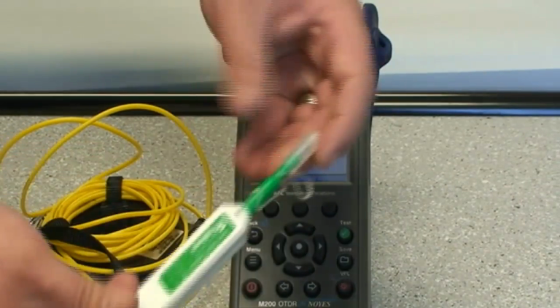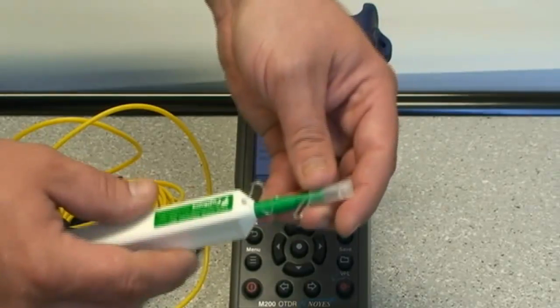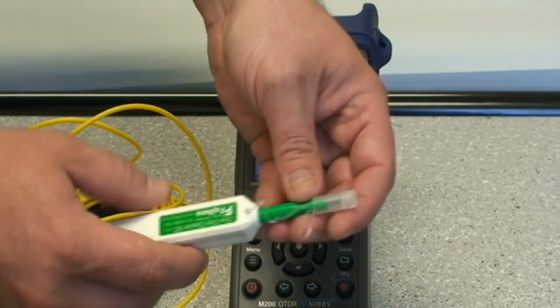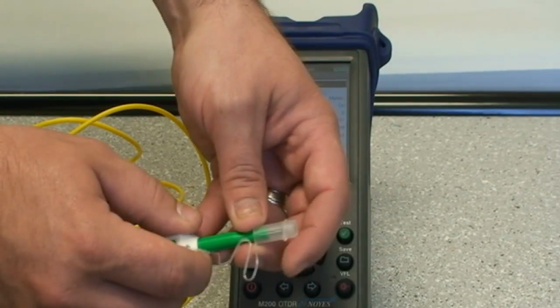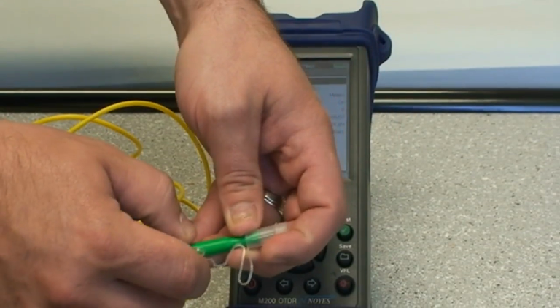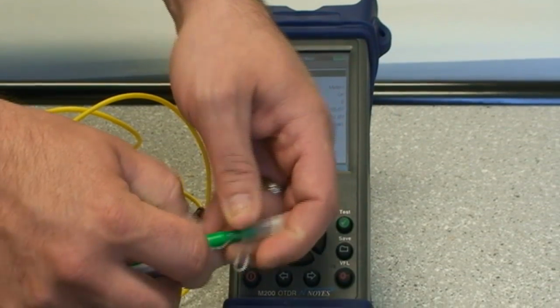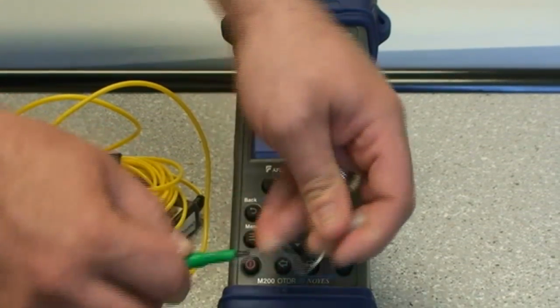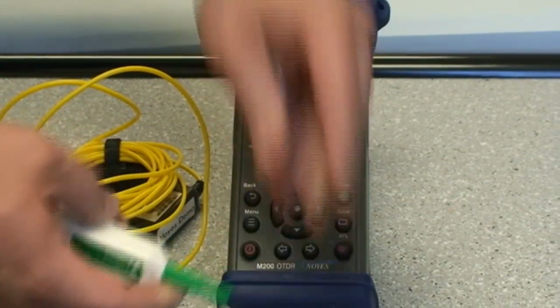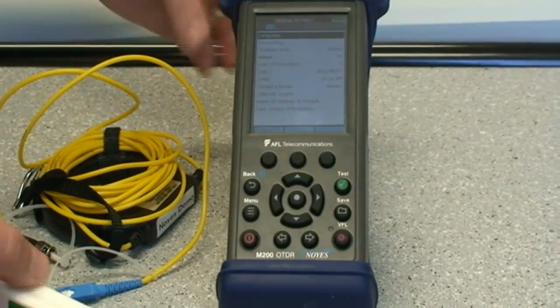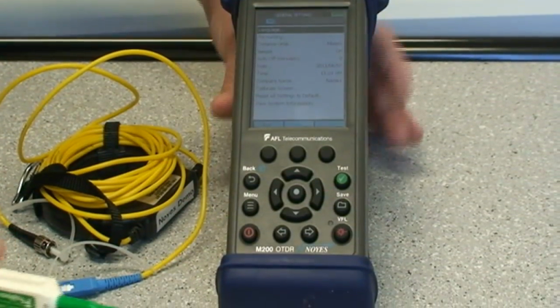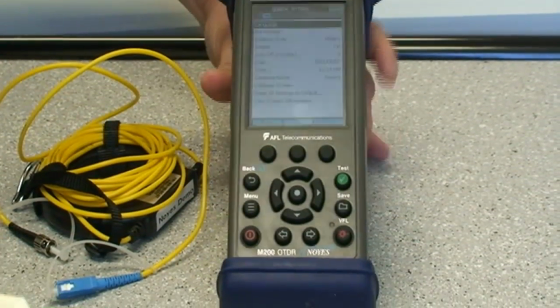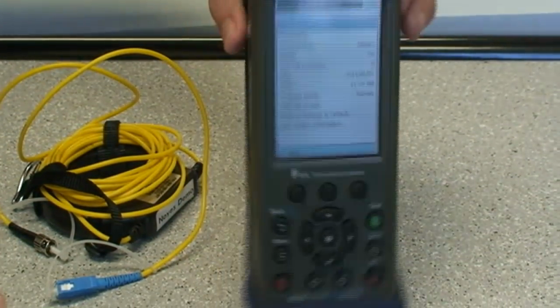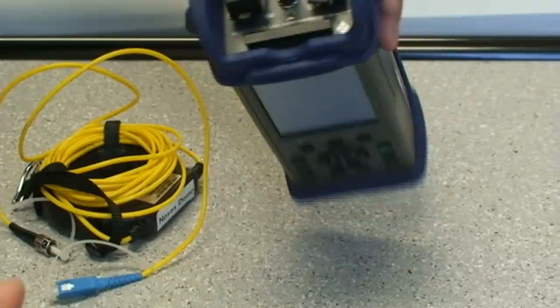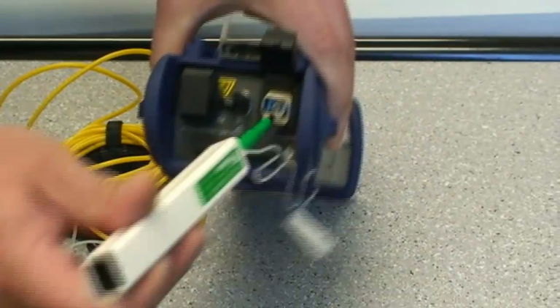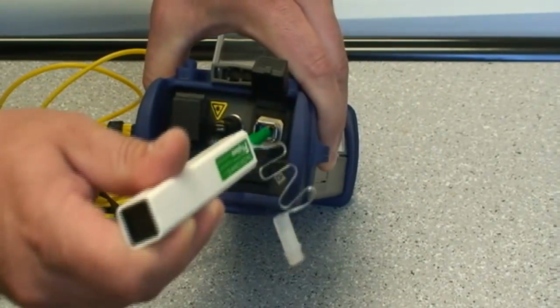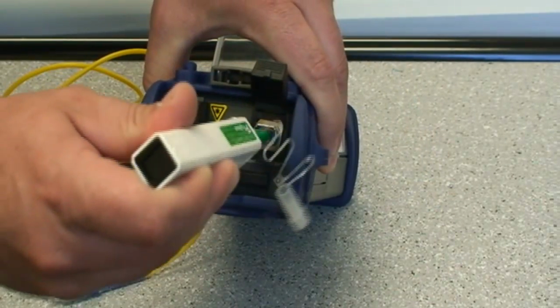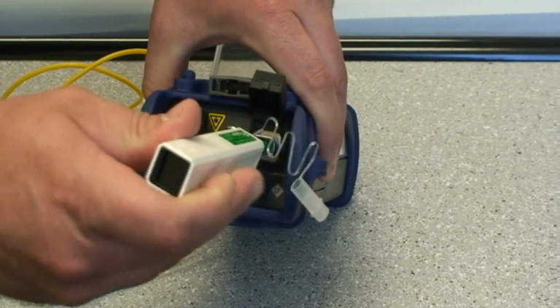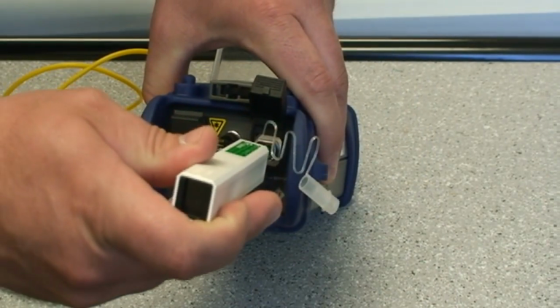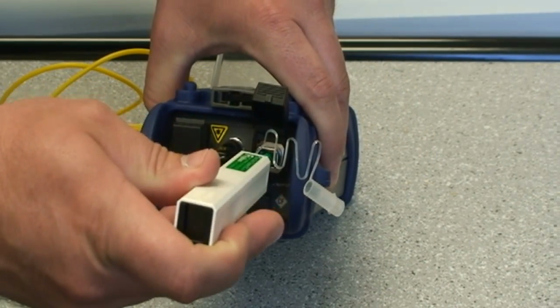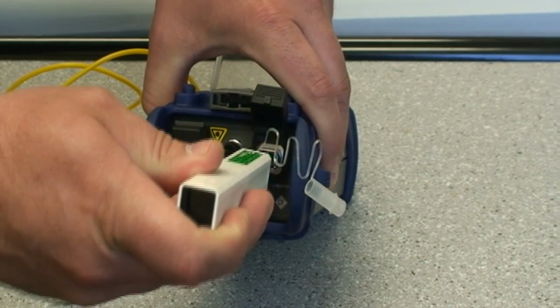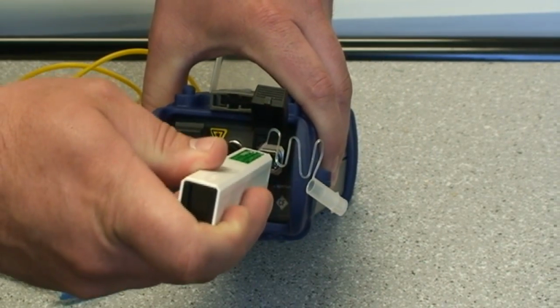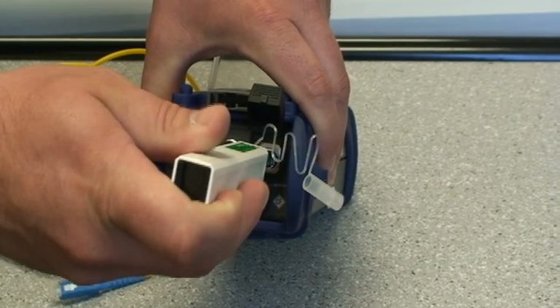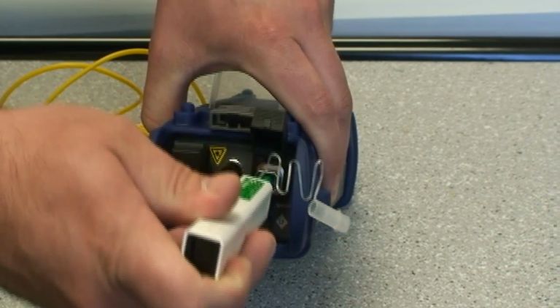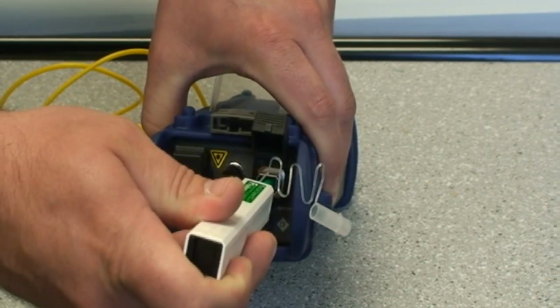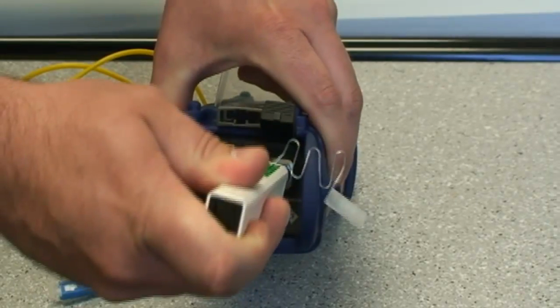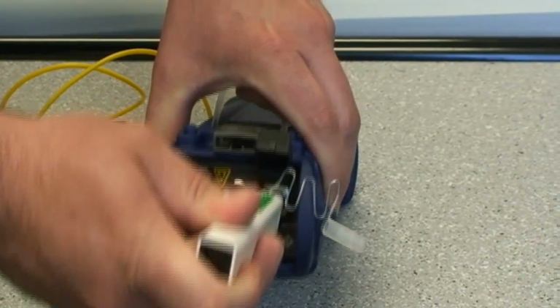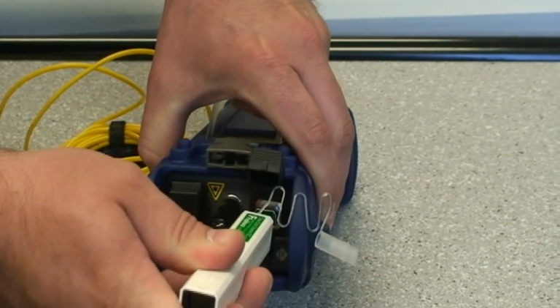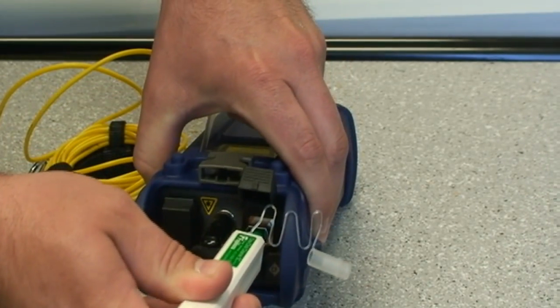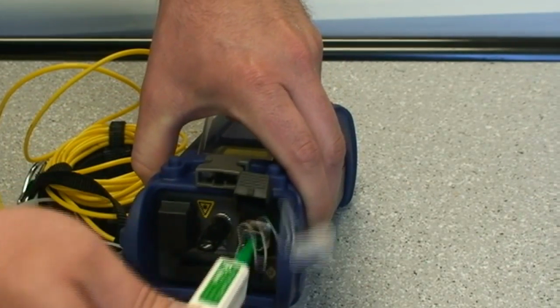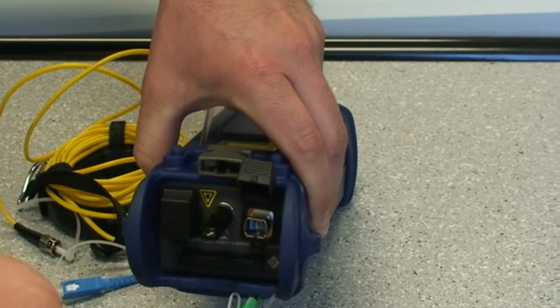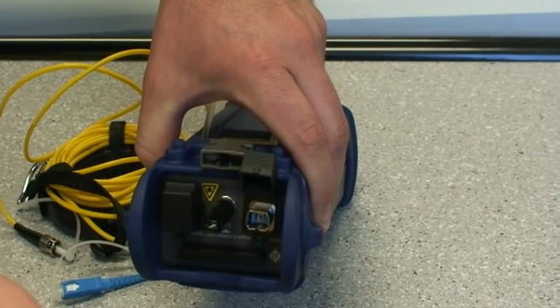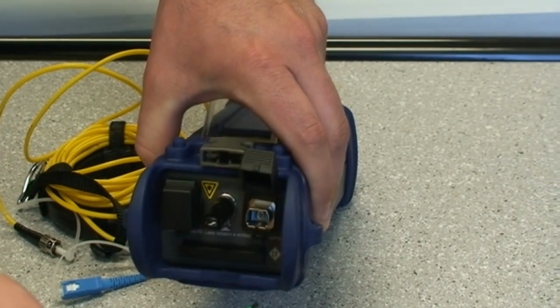By removing the adapter on the unit, you can take and clean through the adapter on the test equipment to the connector on the inside of the unit, just by simply pressing until you hear the click.